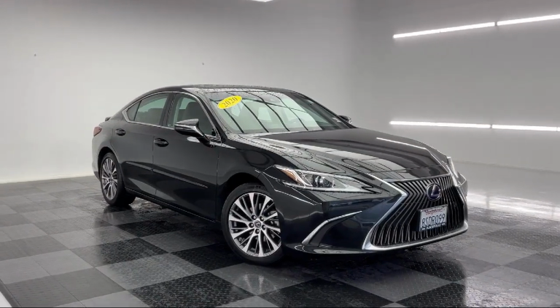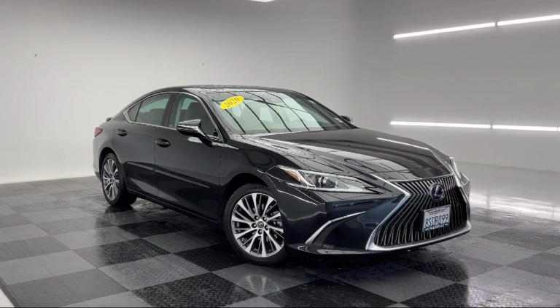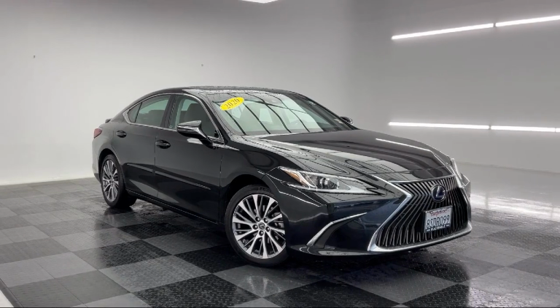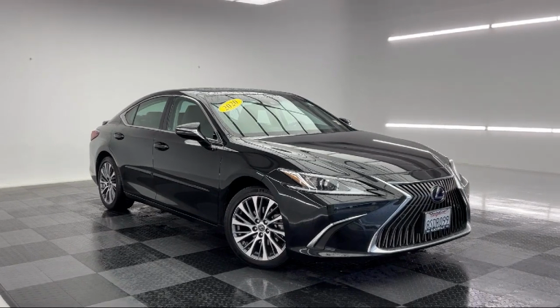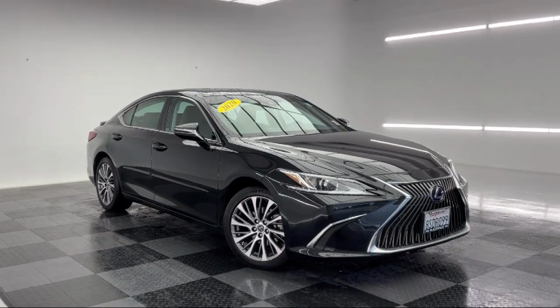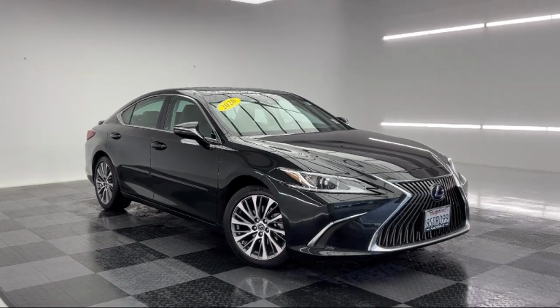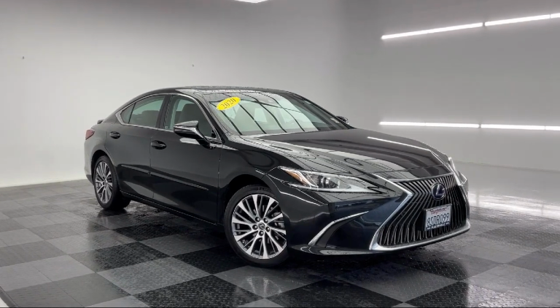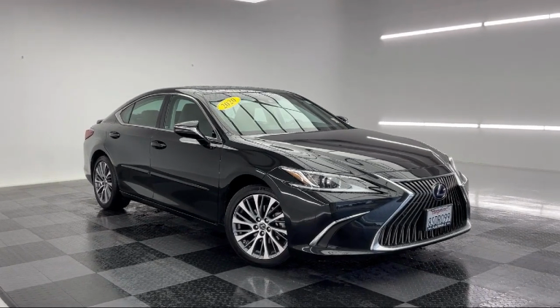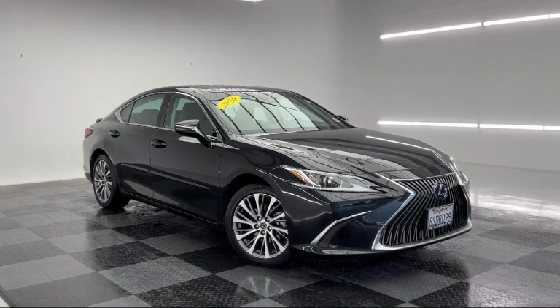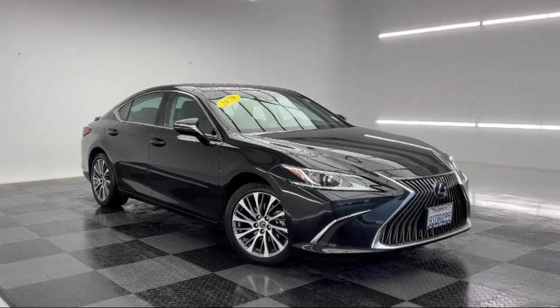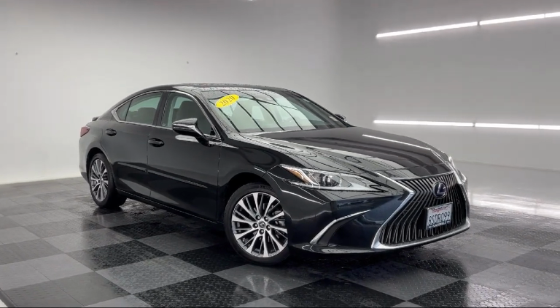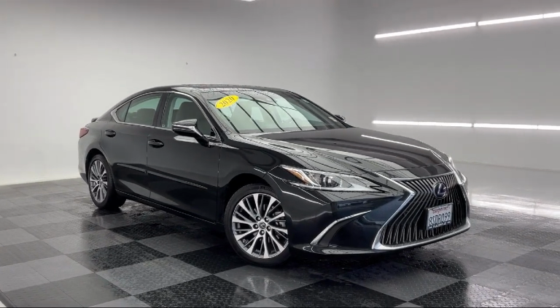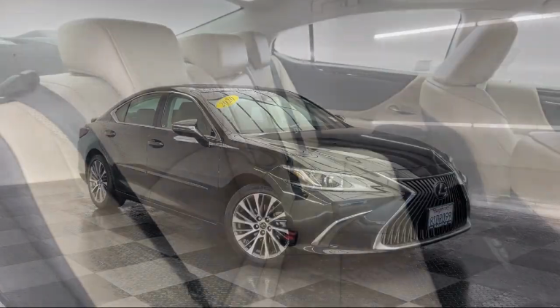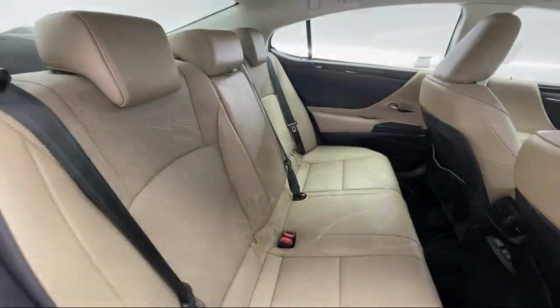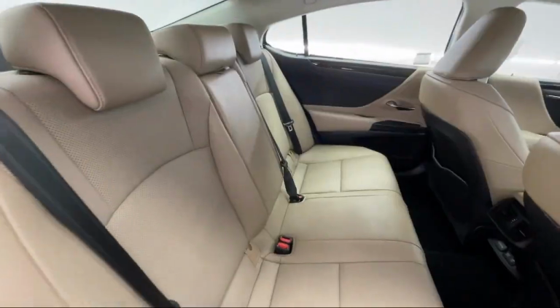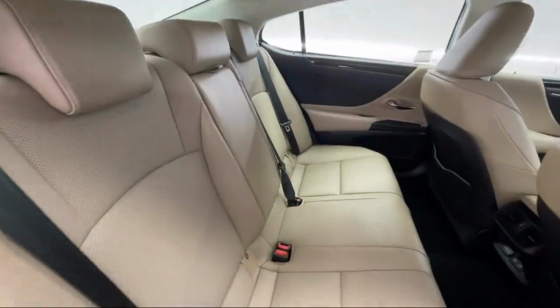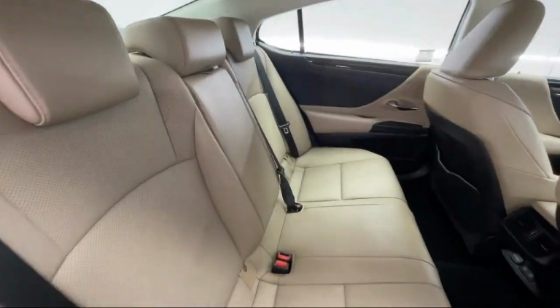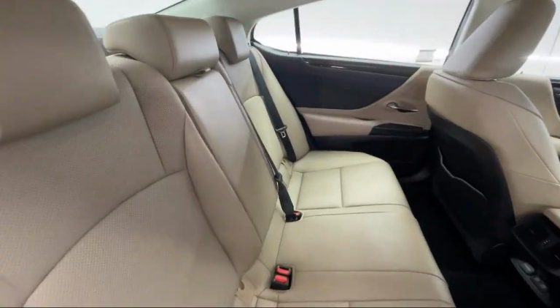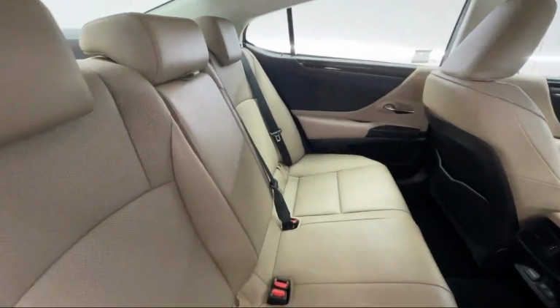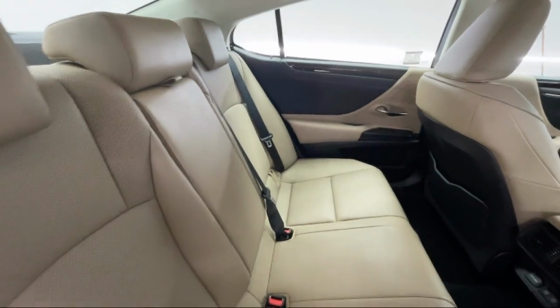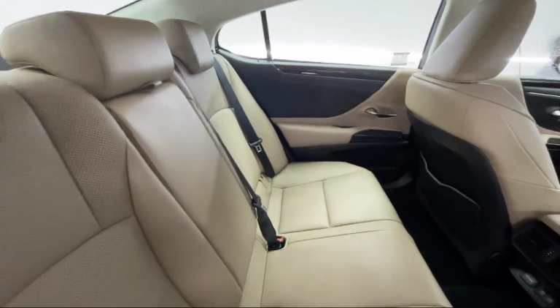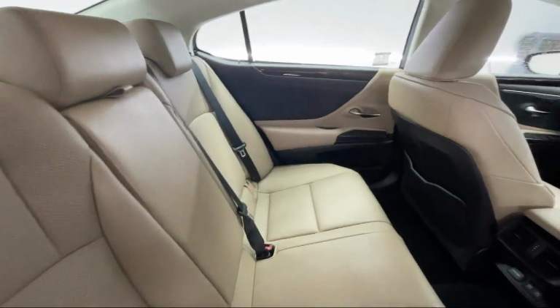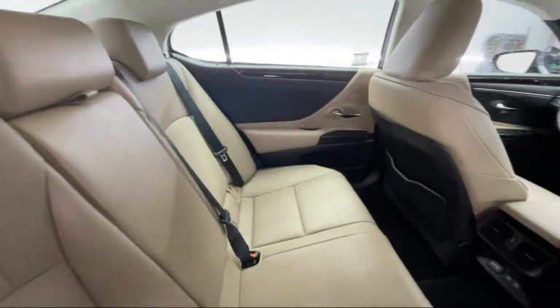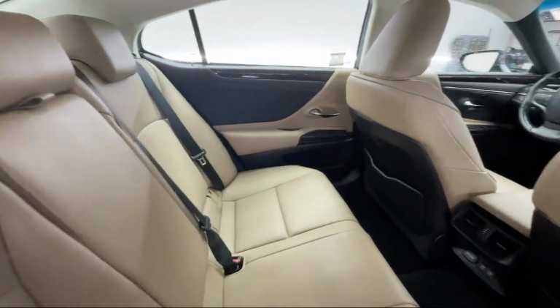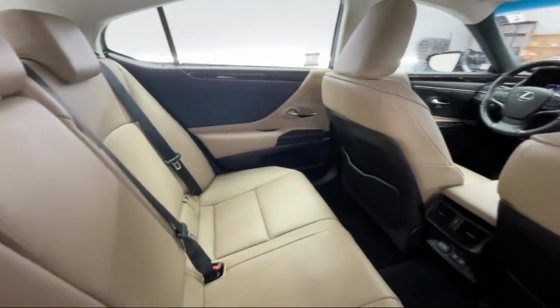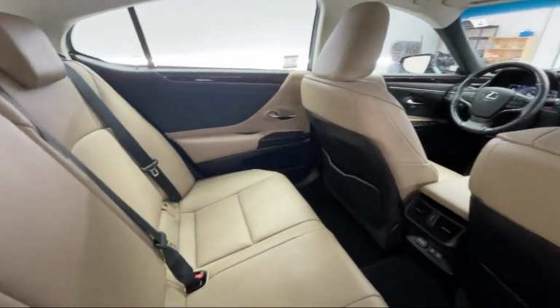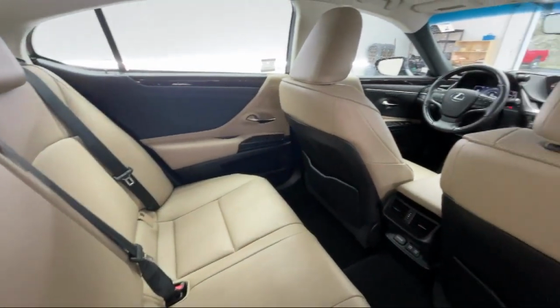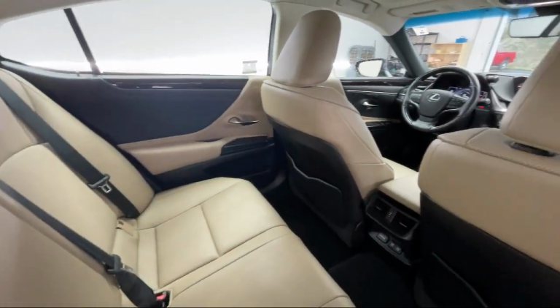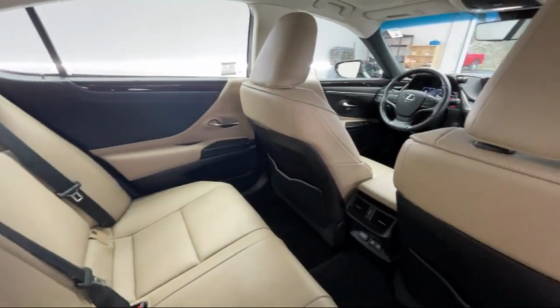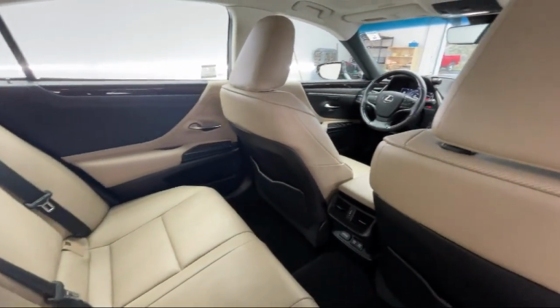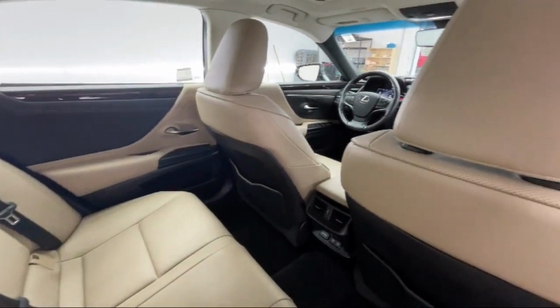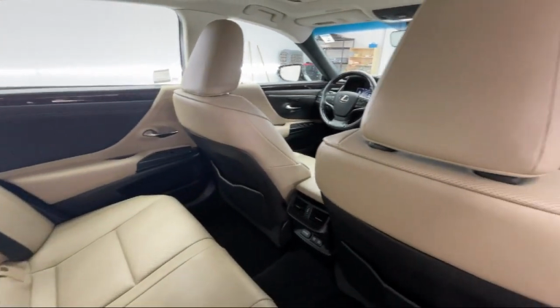Rear view camera, universal garage door opener, leather steering wheel with auto tilt-away, and has less than 15,000 miles on the odometer.